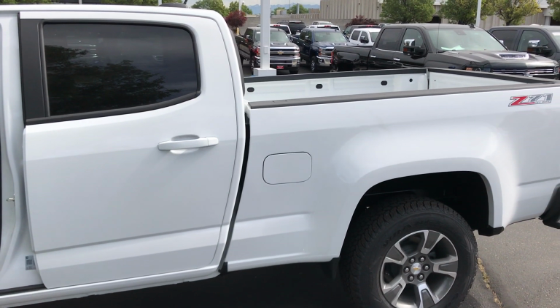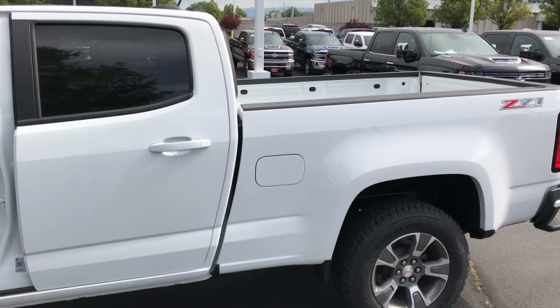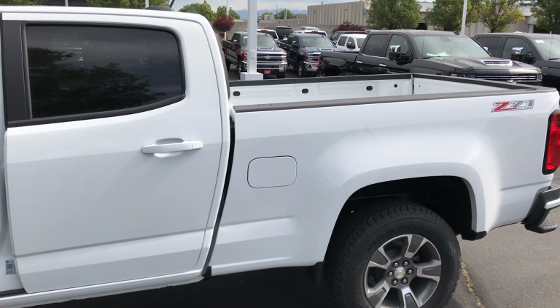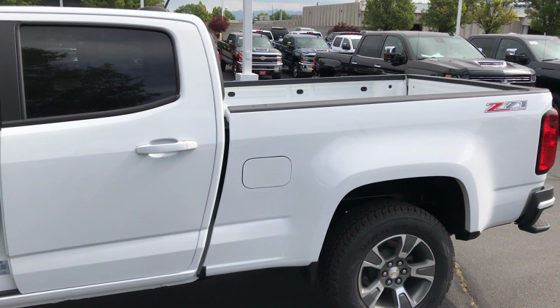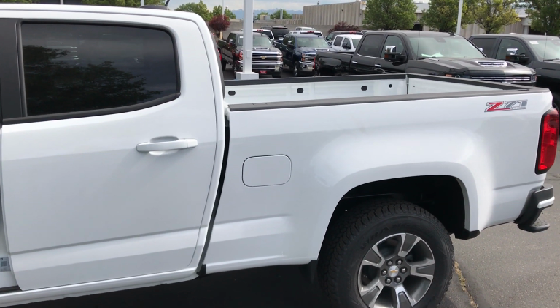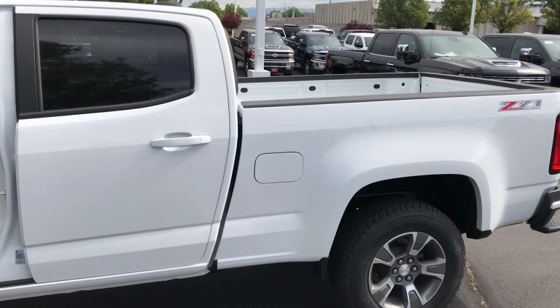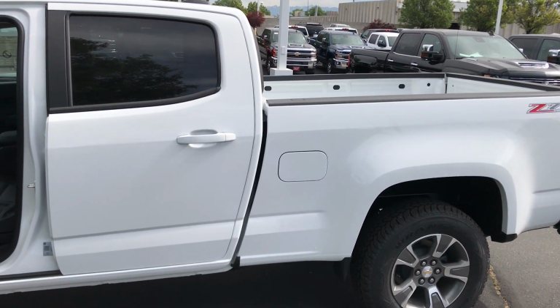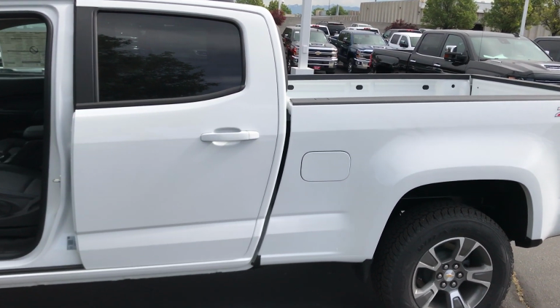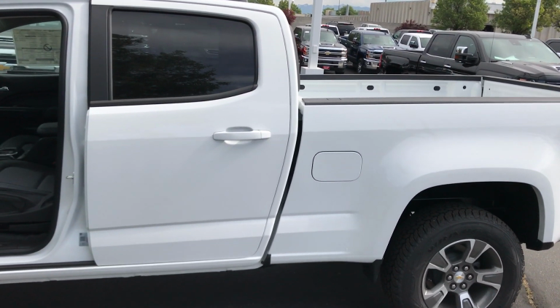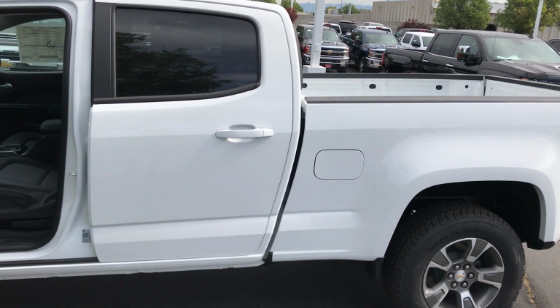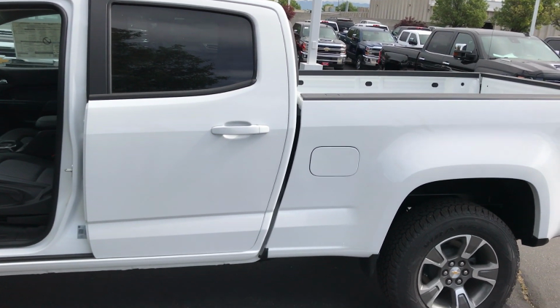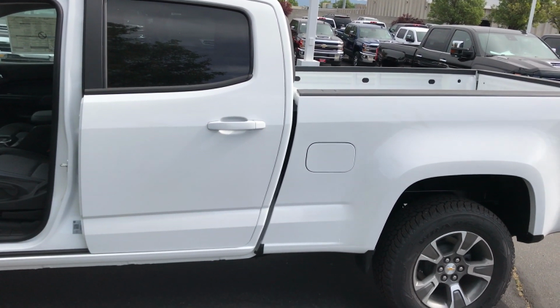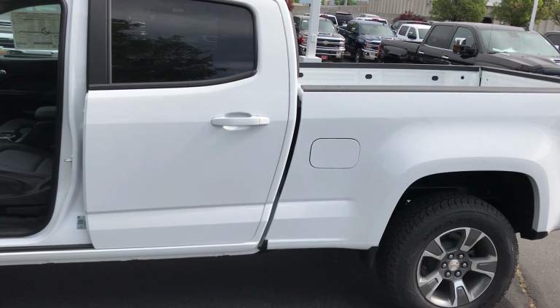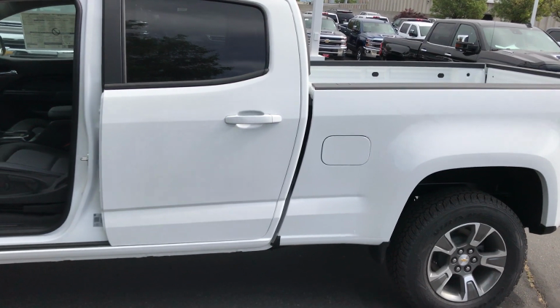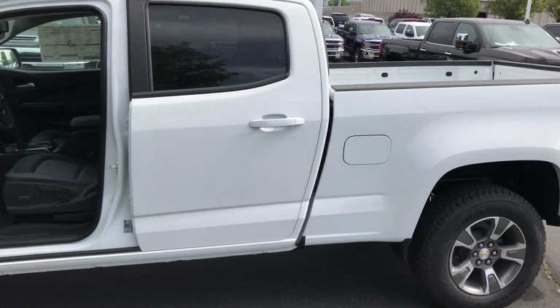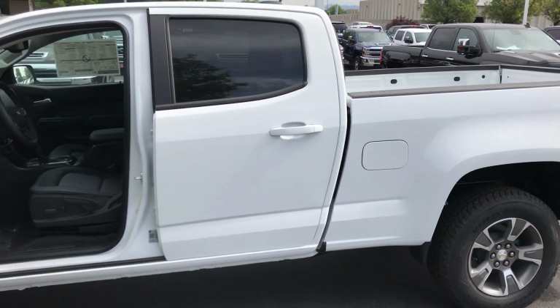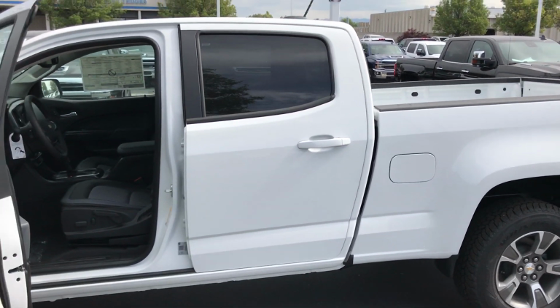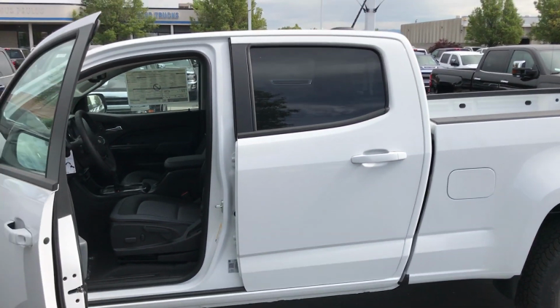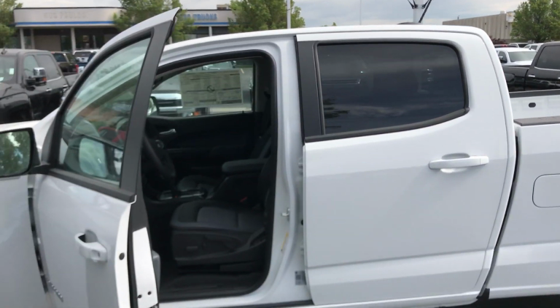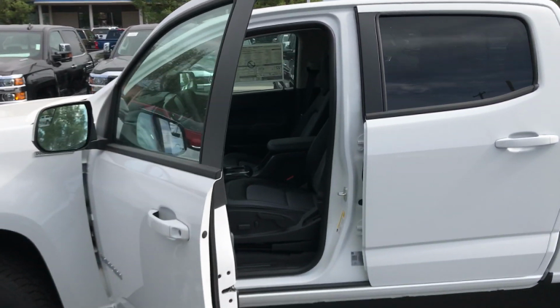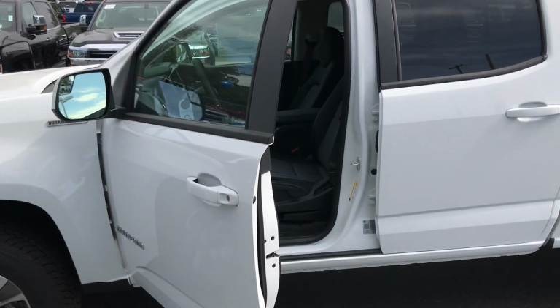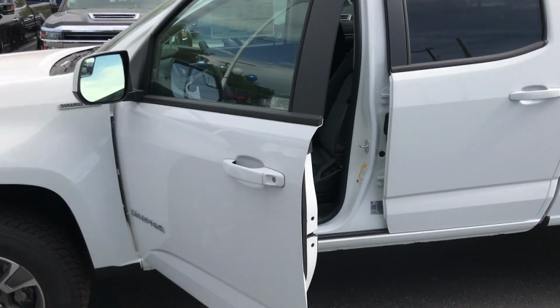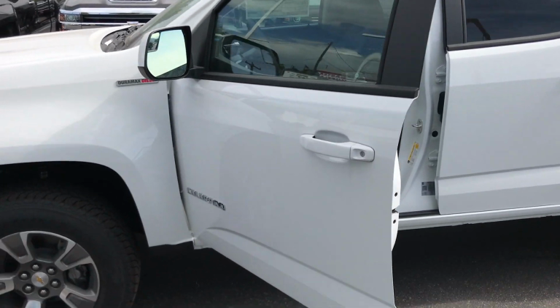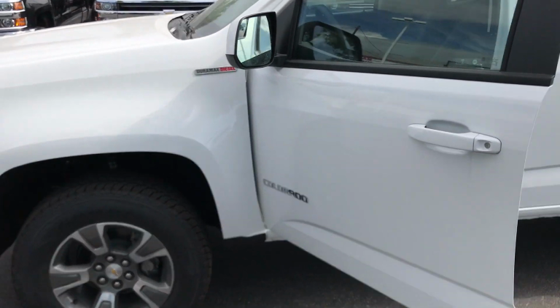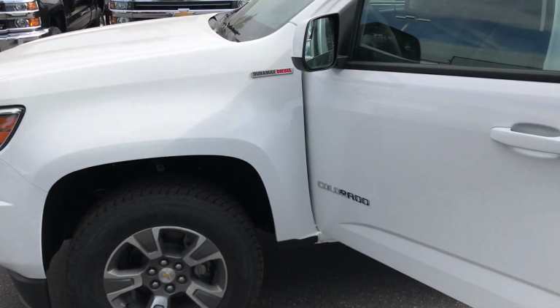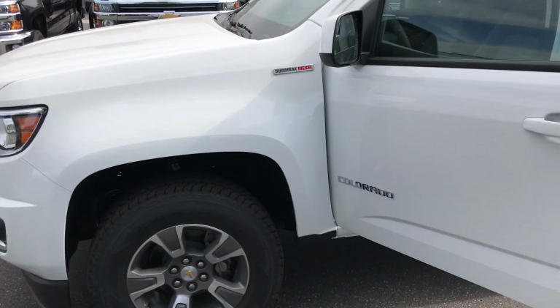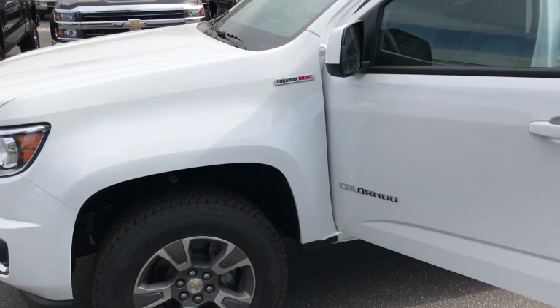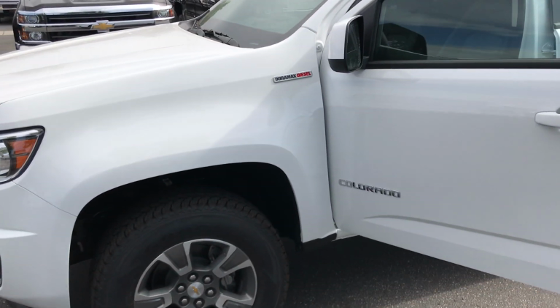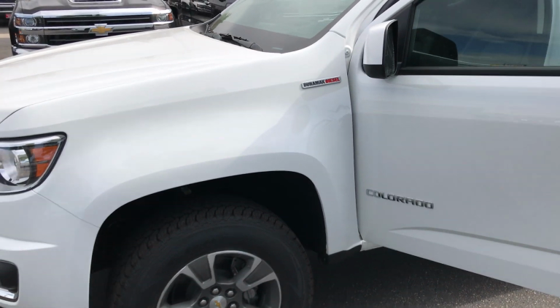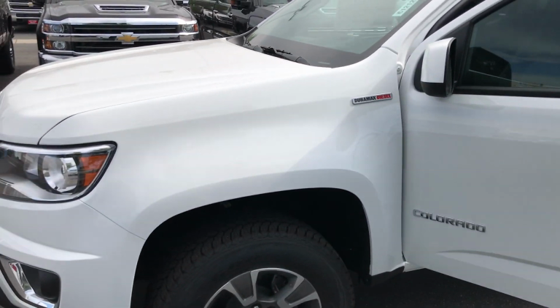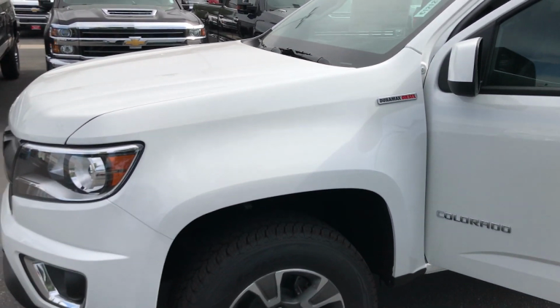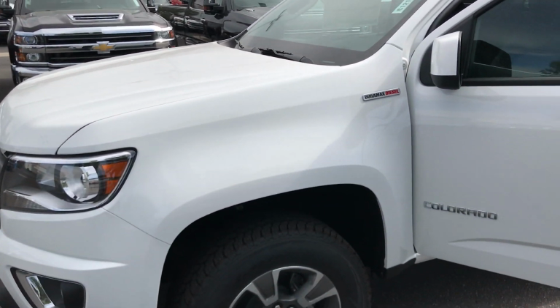Good morning, Michael. Brian Gallagos here from Salt Lake Valley Chevrolet, formerly Gus Paulos. I just want to shoot you a quick video of one of the Colorado Z71 options we have.